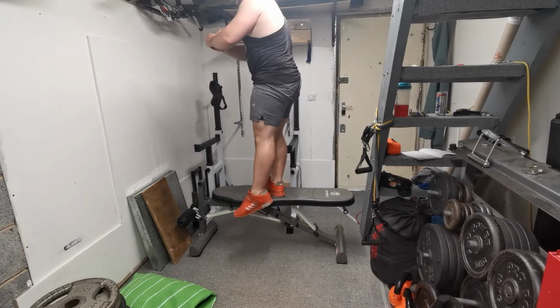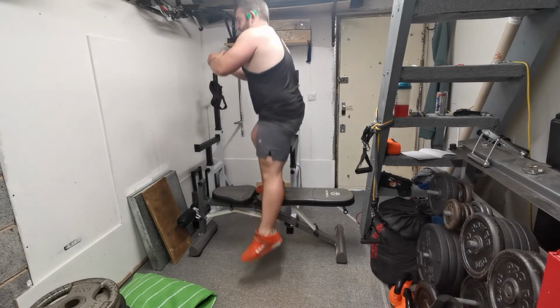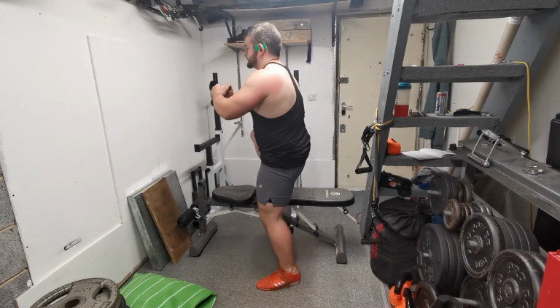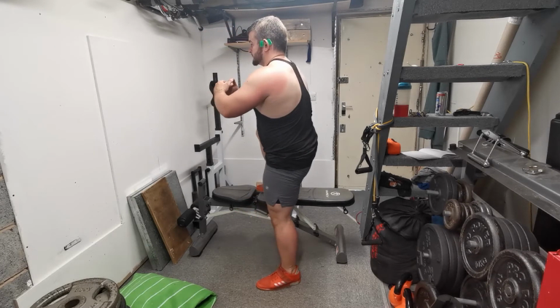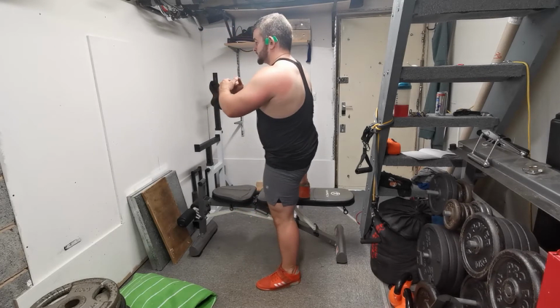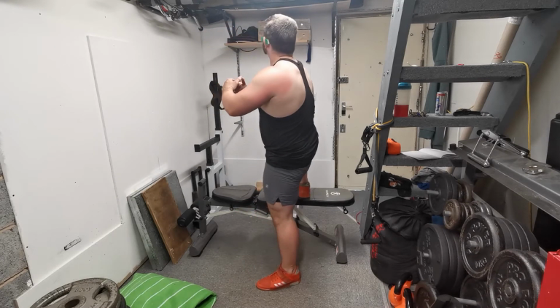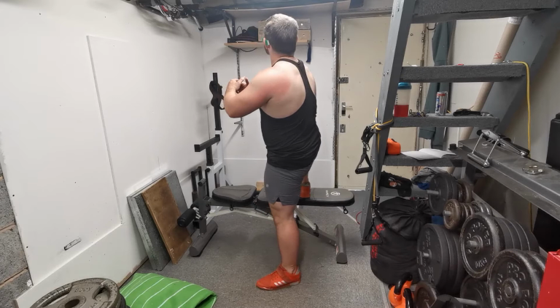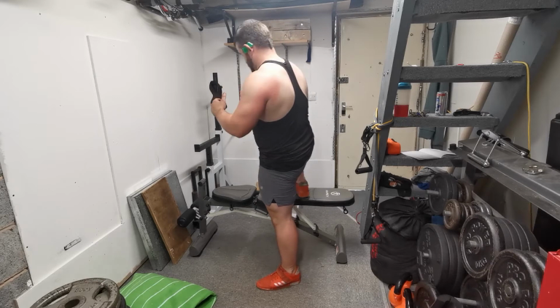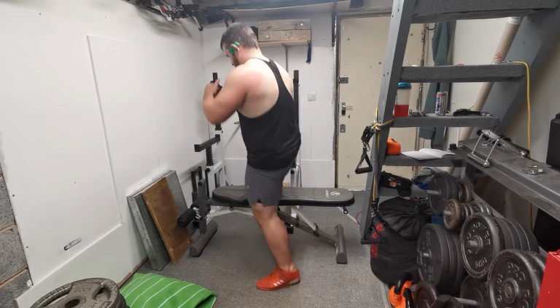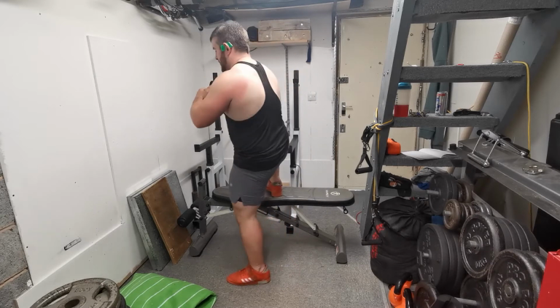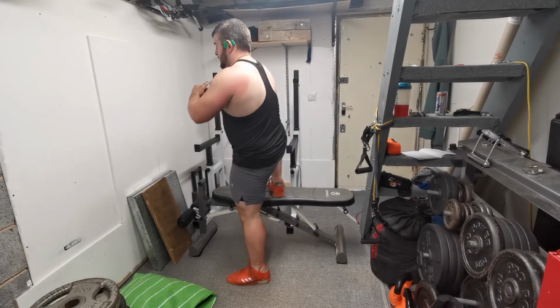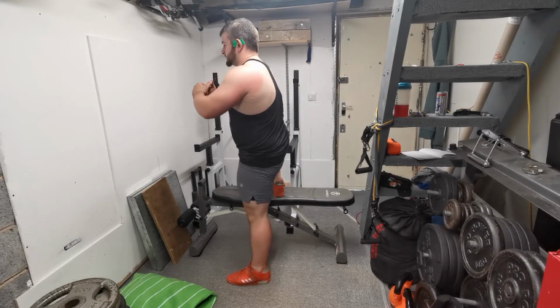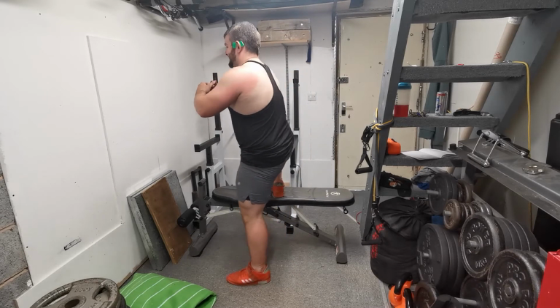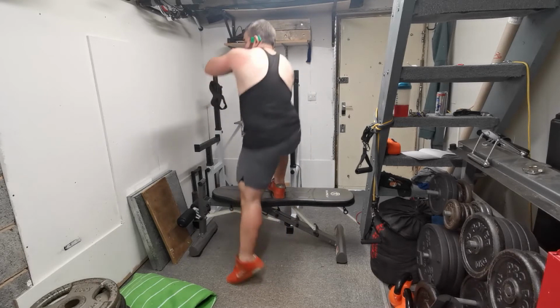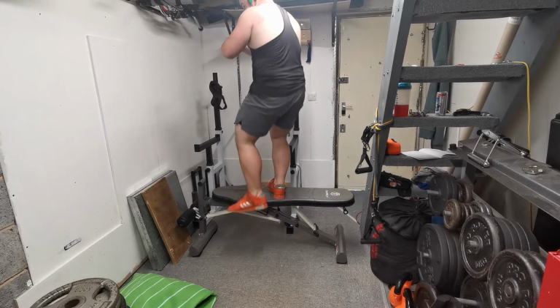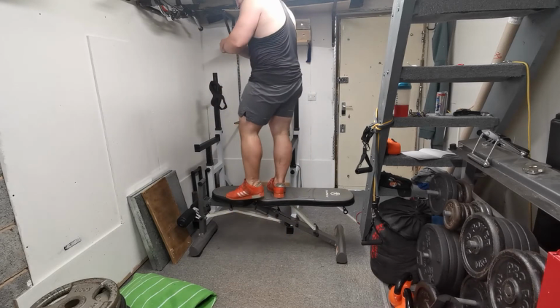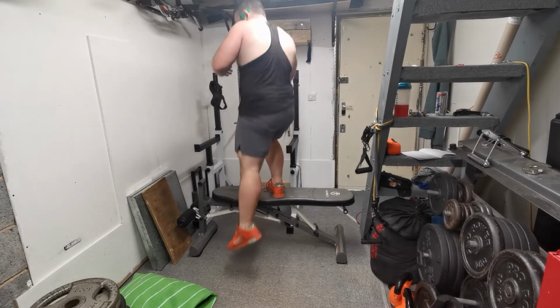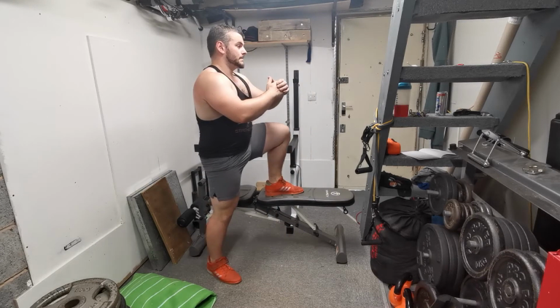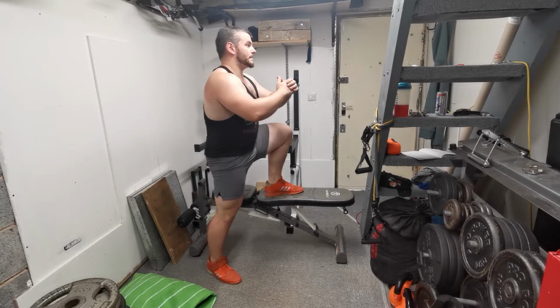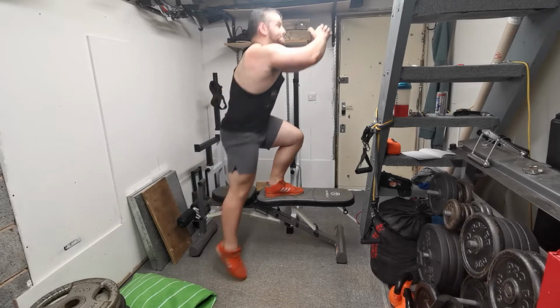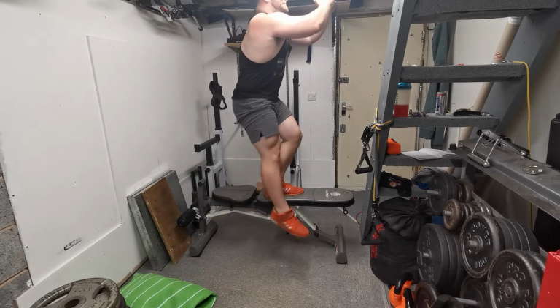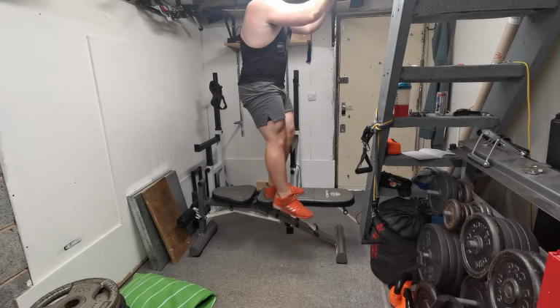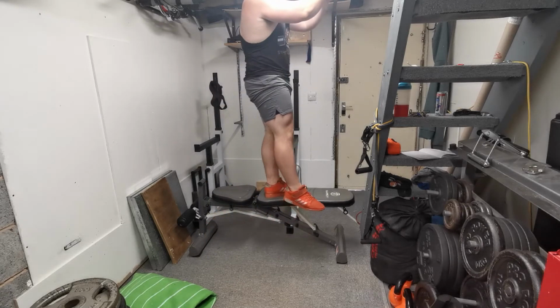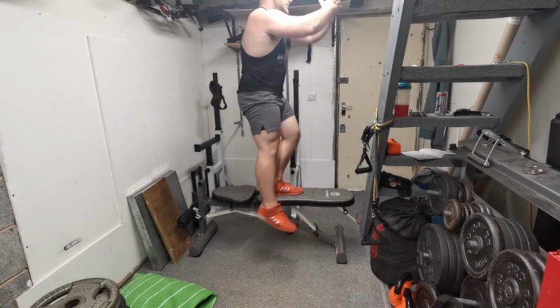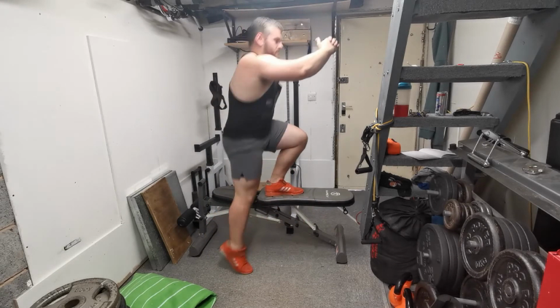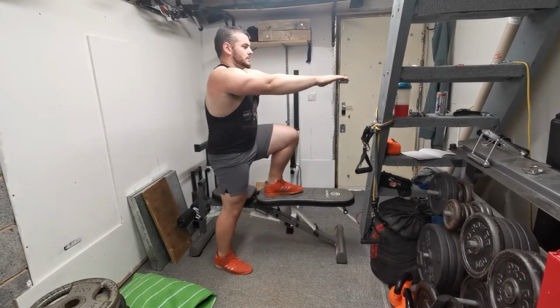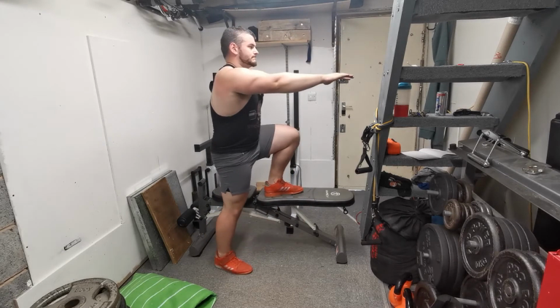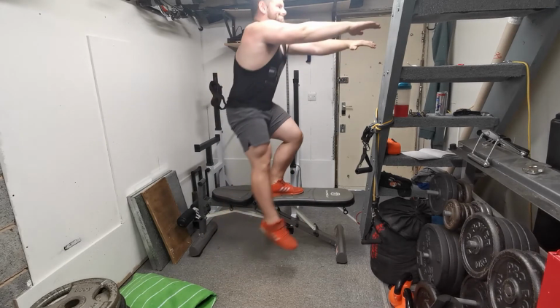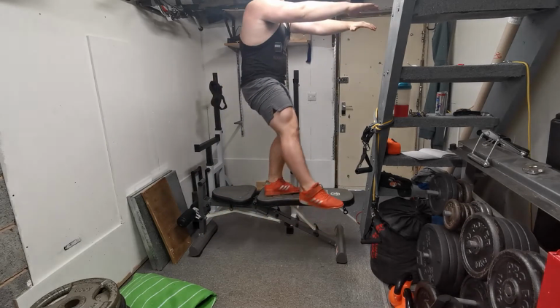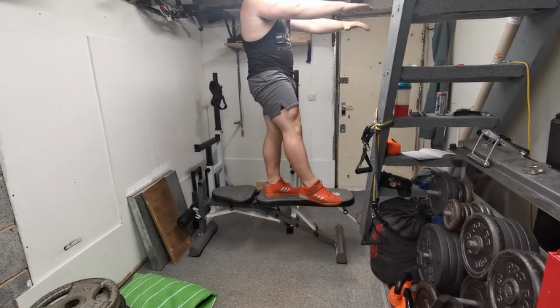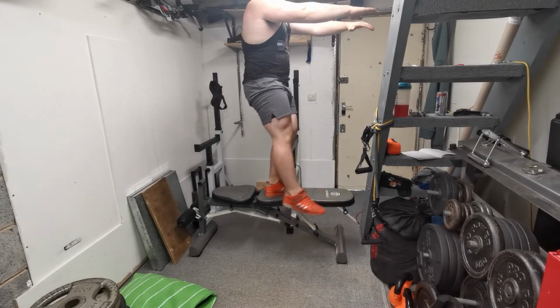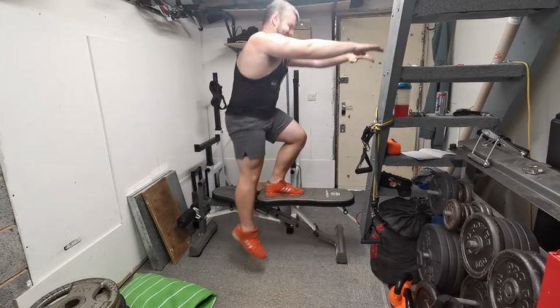I recommend placing the foot you are stepping up on slightly in front rather than behind — just slightly in front initially. Then you can vary the position you work within. It gives you a little more appreciation of the position you need to be in and is less challenging from a stabilization standpoint.